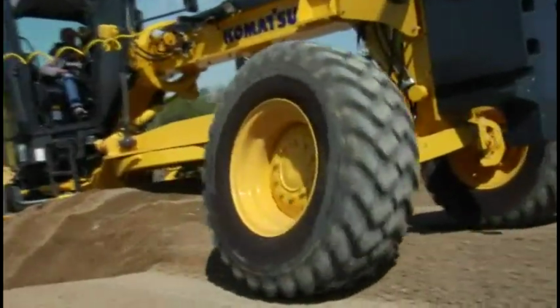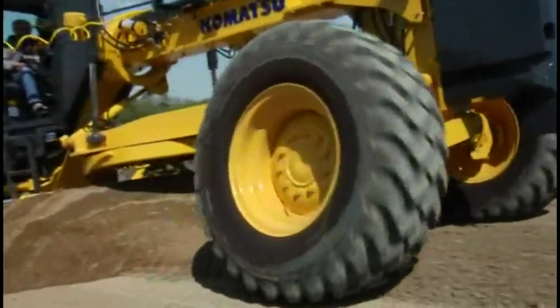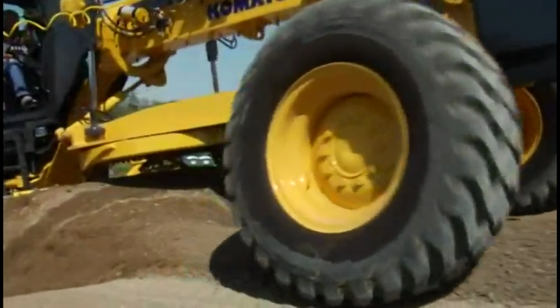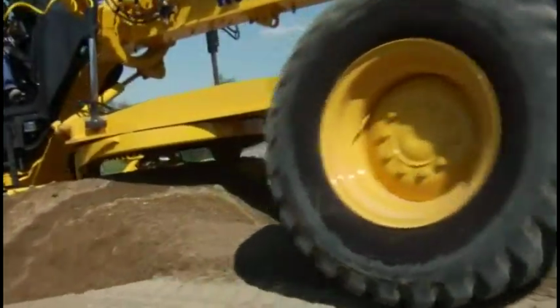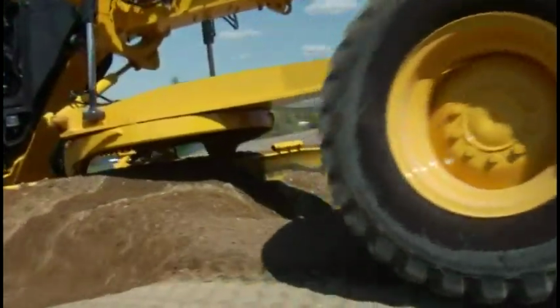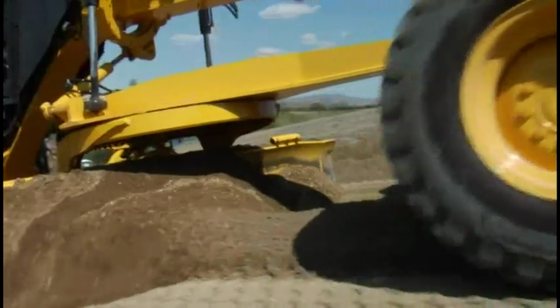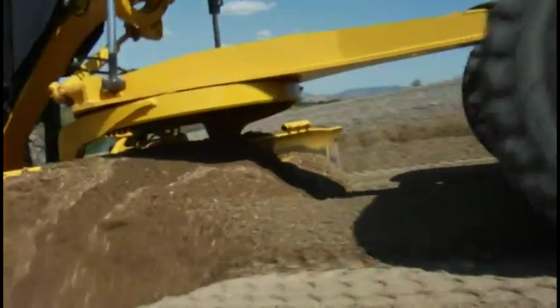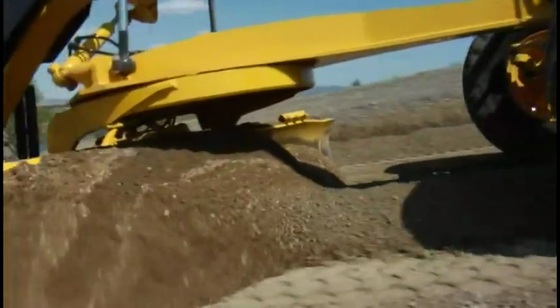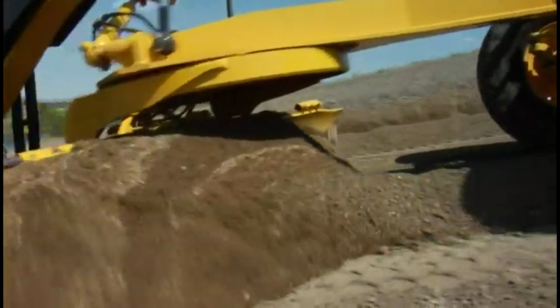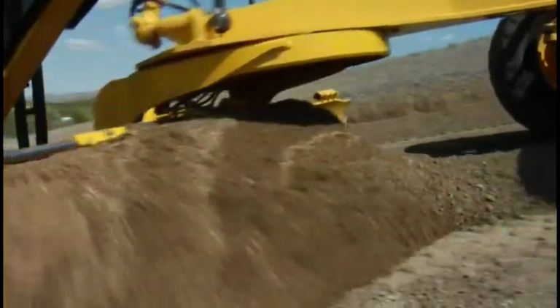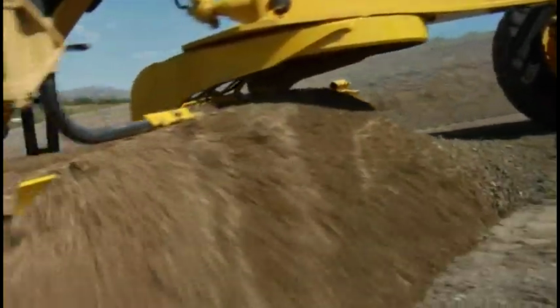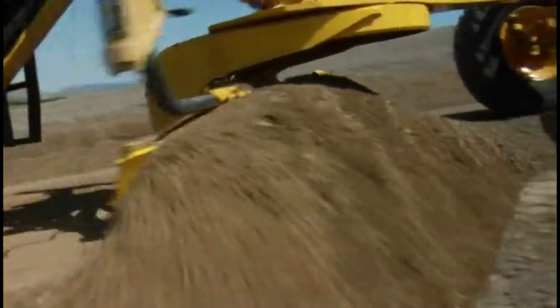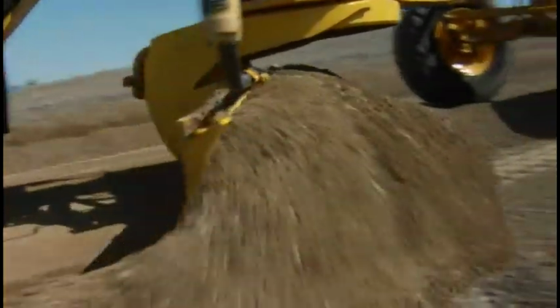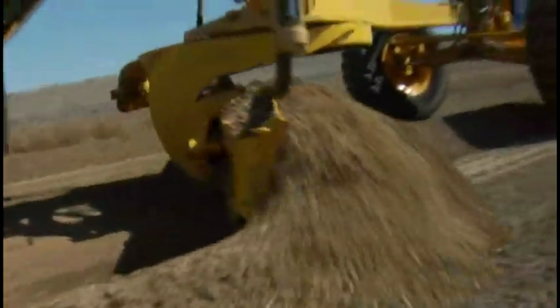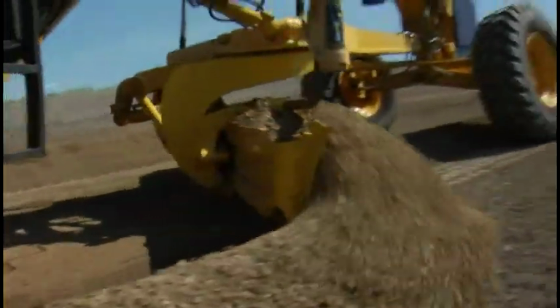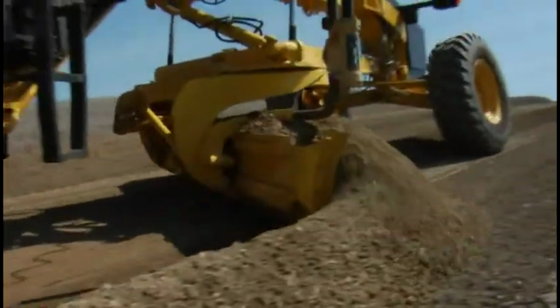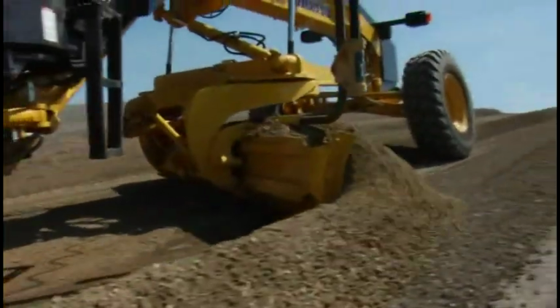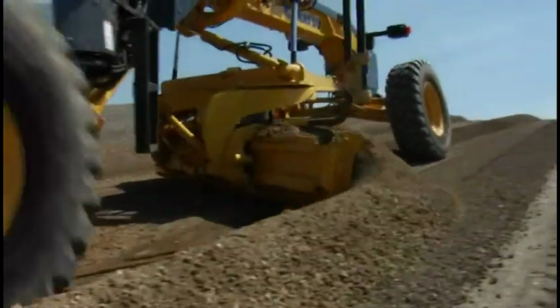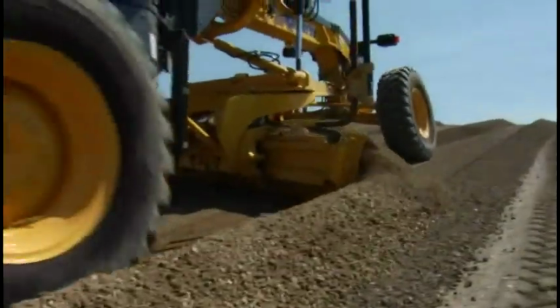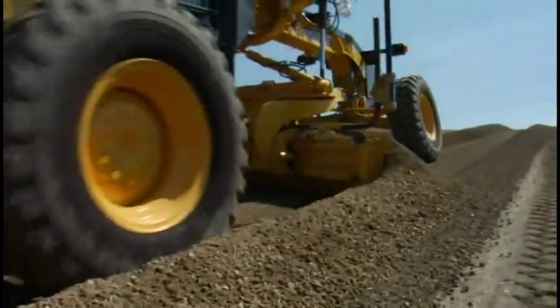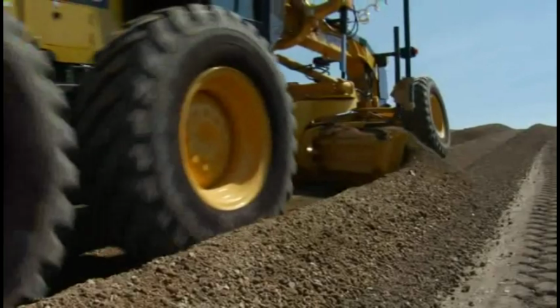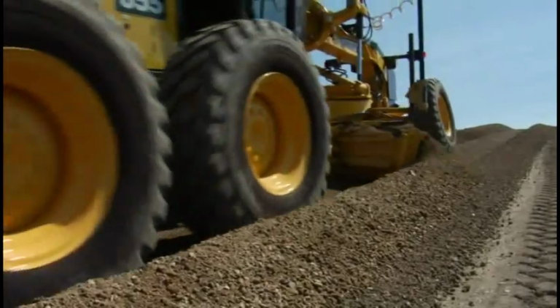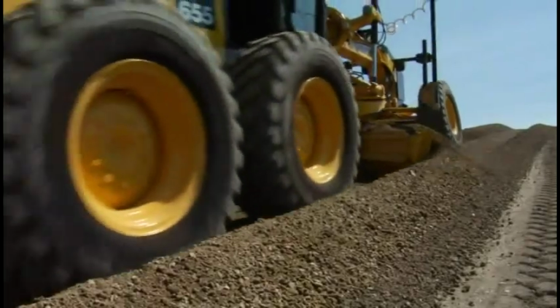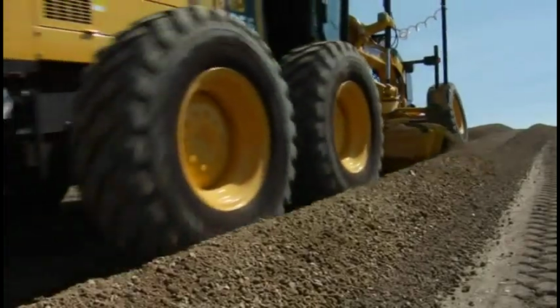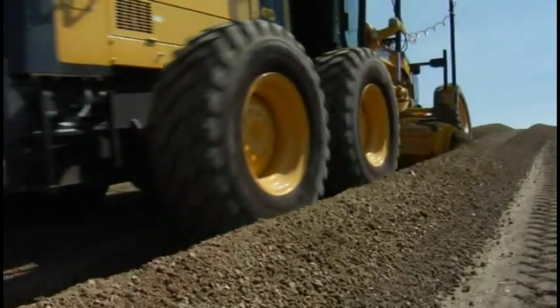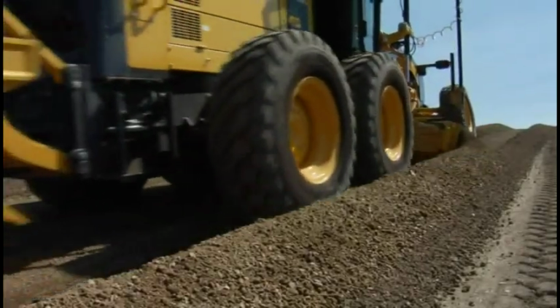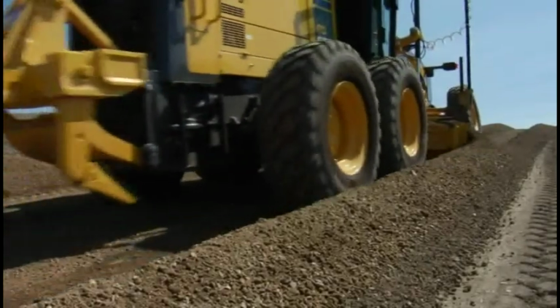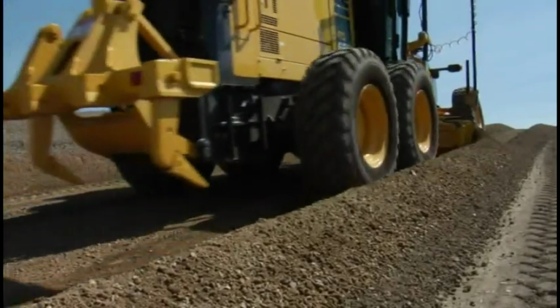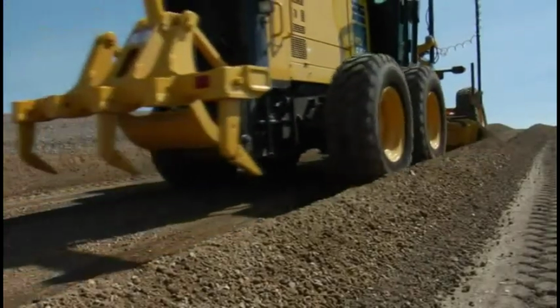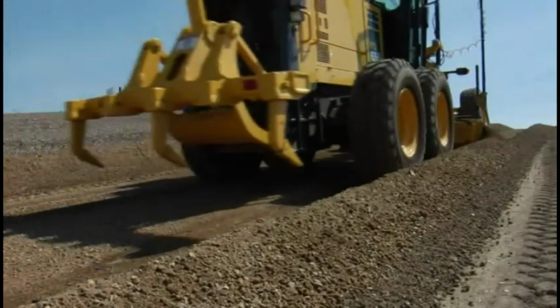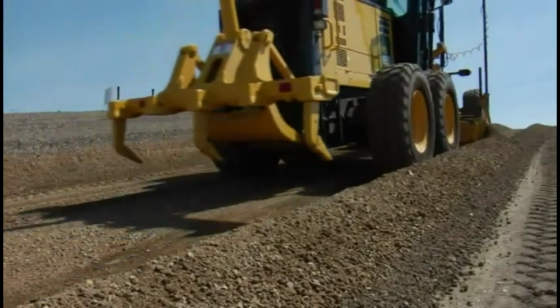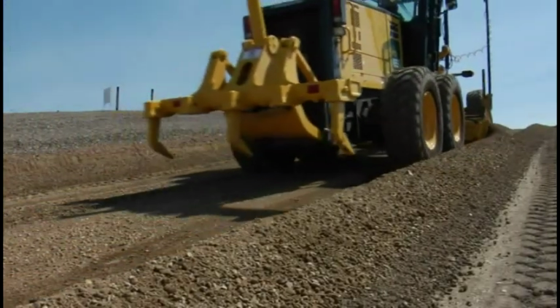3D MC Squared motor grader moves faster, gets to grade in fewer passes, and gives you a better return on your investment than any other system.